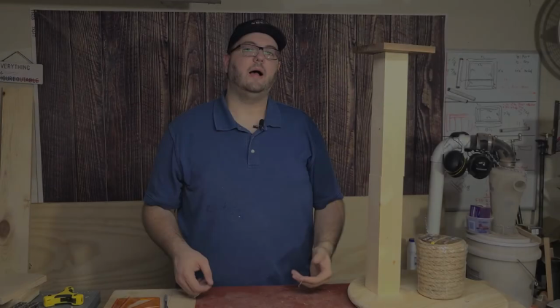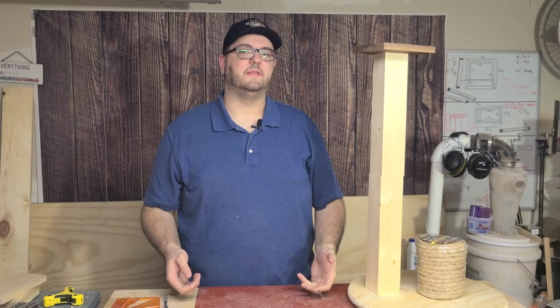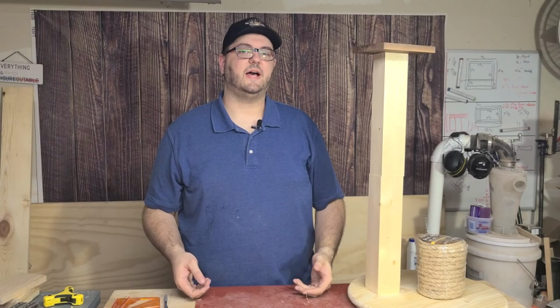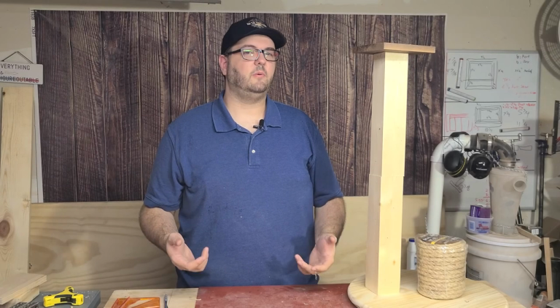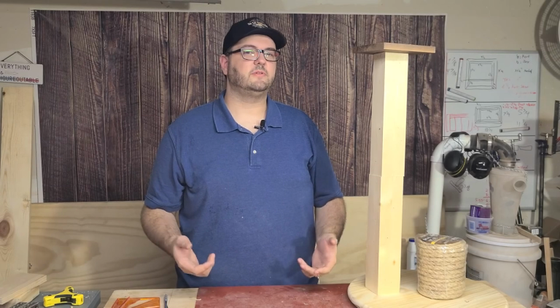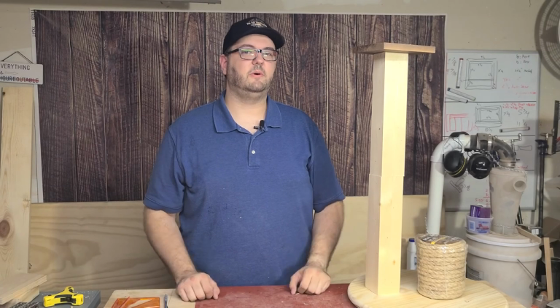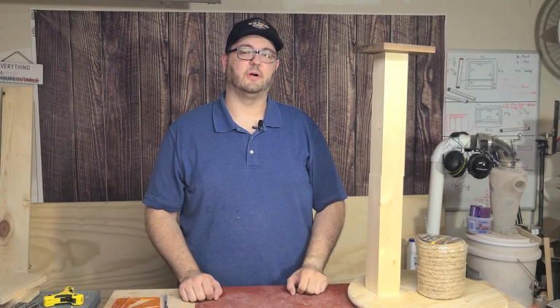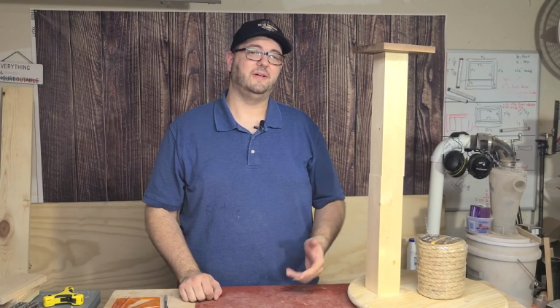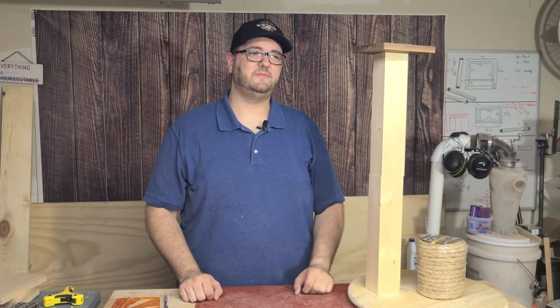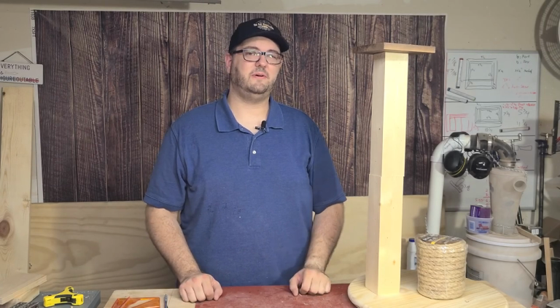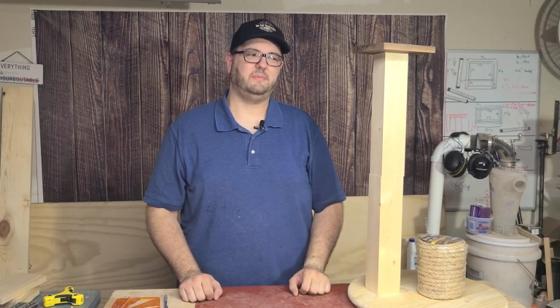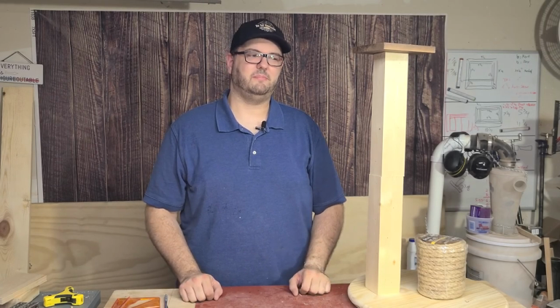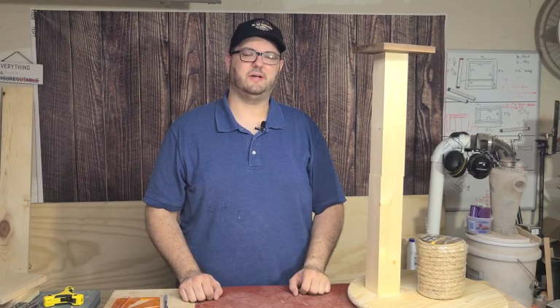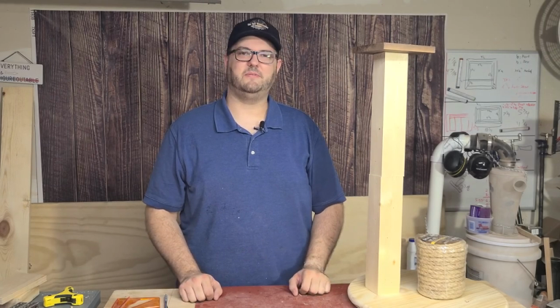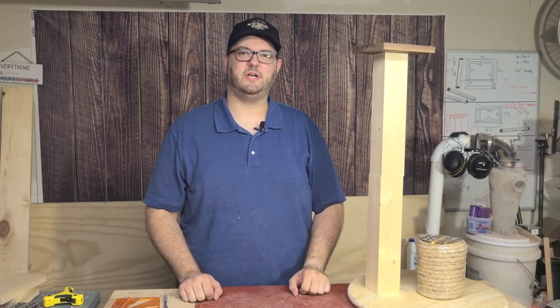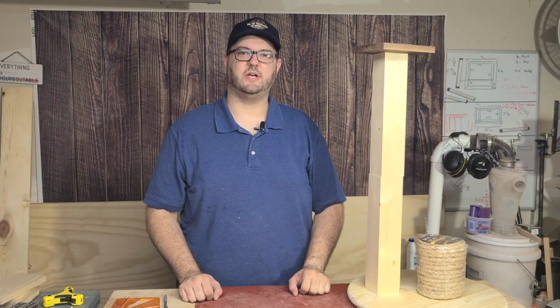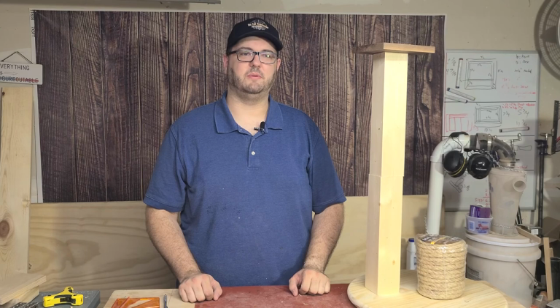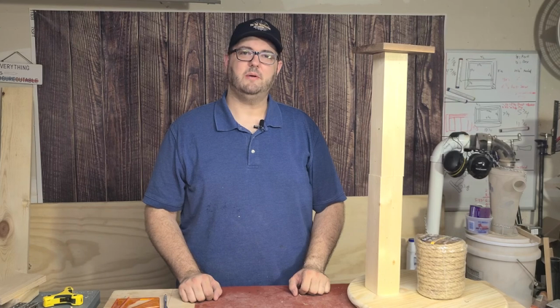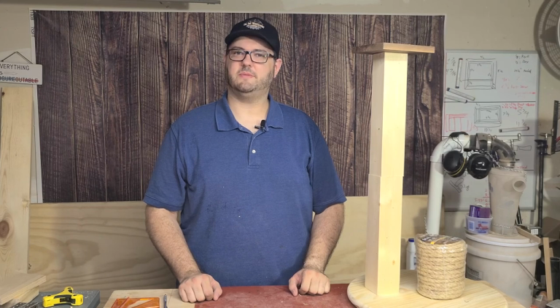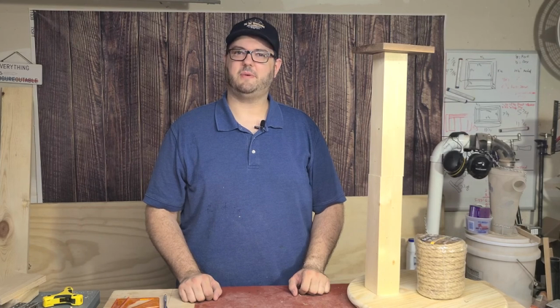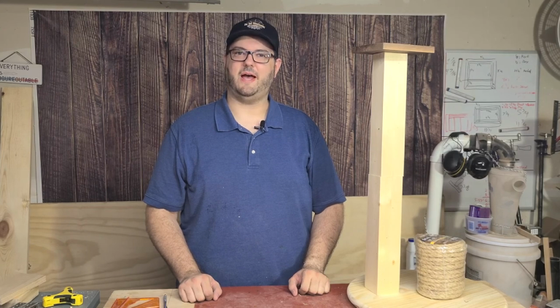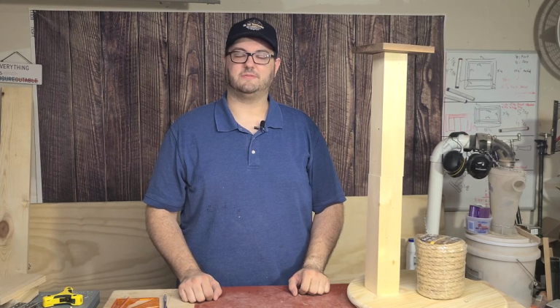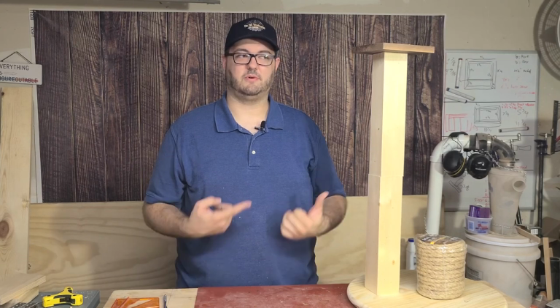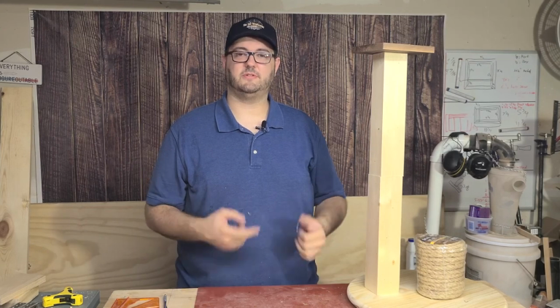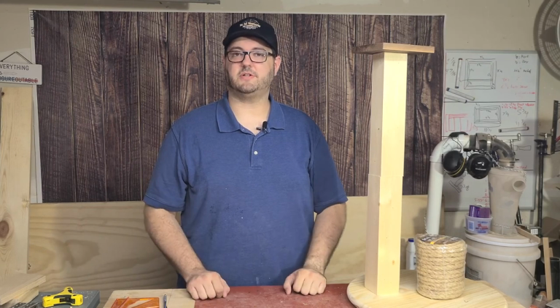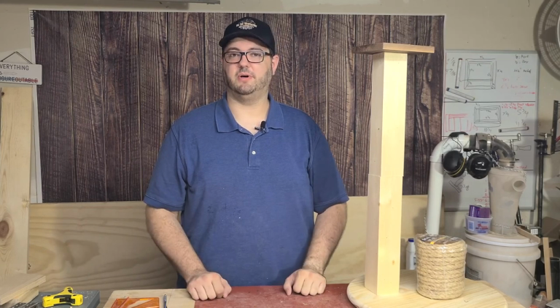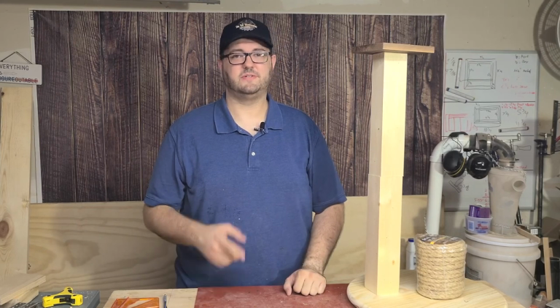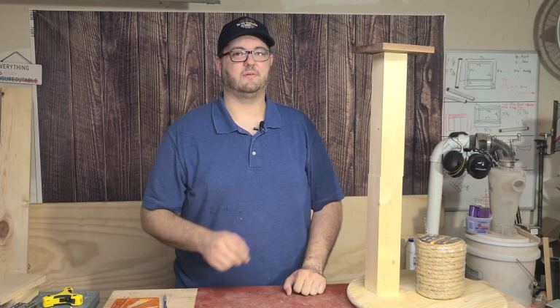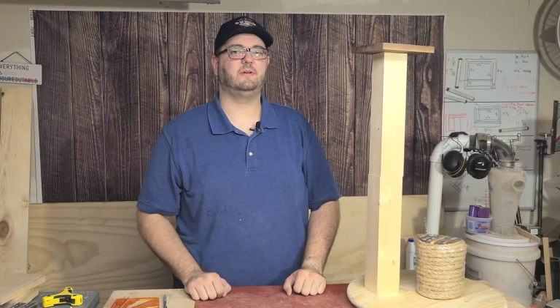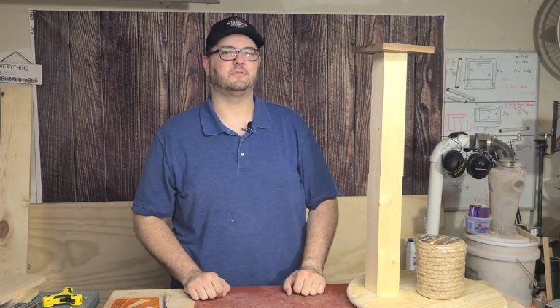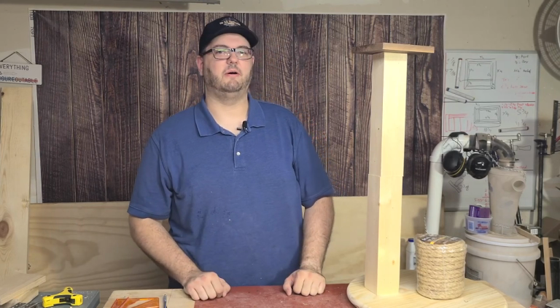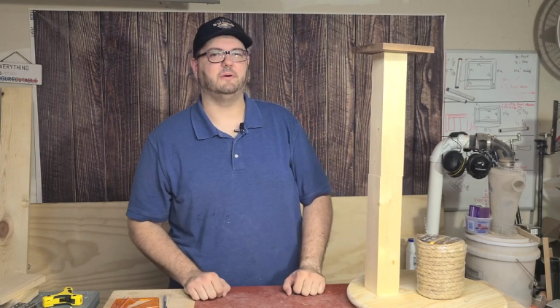Hi, this is Scott. Welcome to the Tall Woodworker. In this video, I'm going to make a bit of a change and build something for my cats. We're going to build a scratching post. Stick around and I'll show you how I do it.